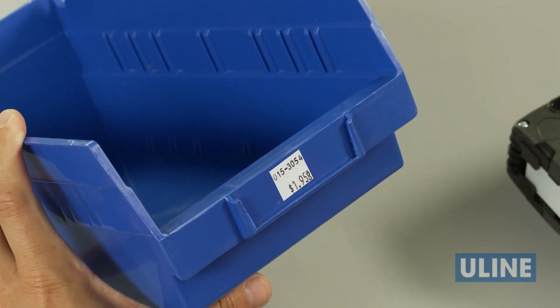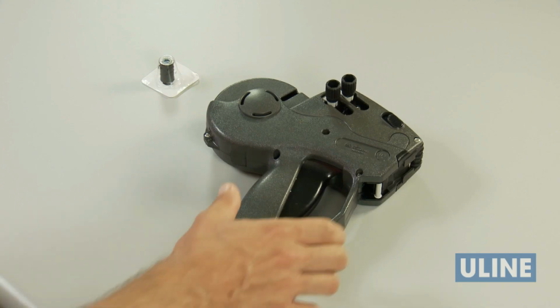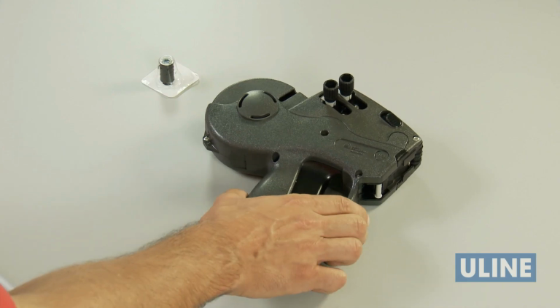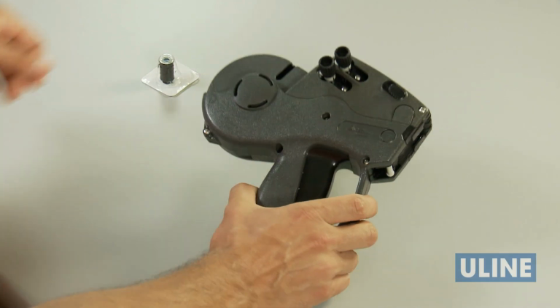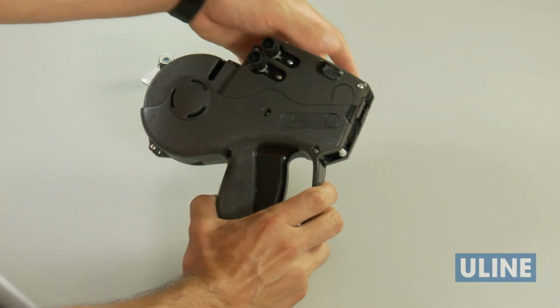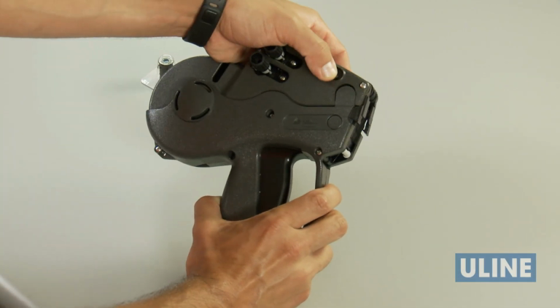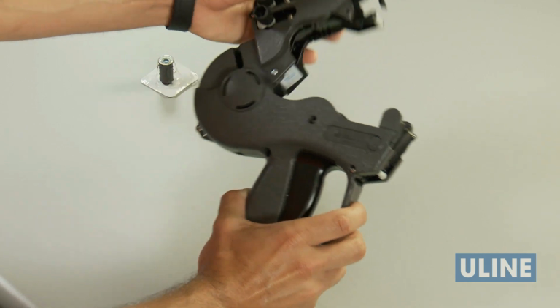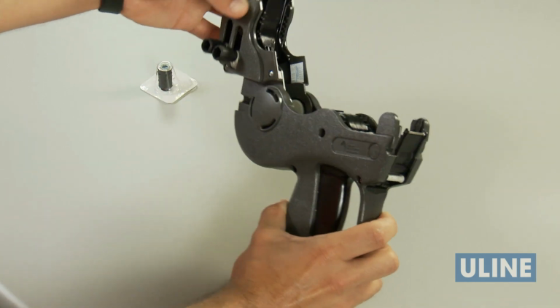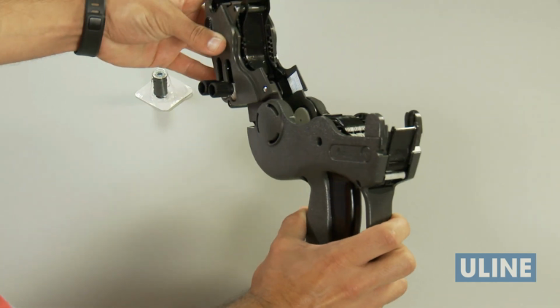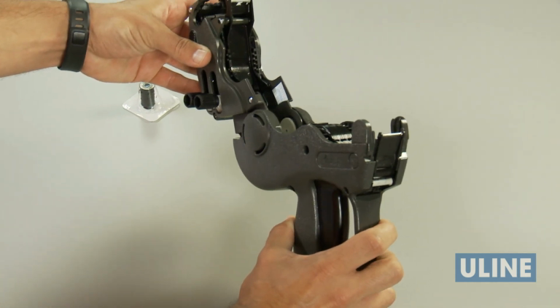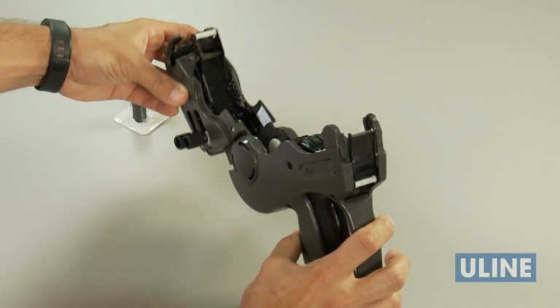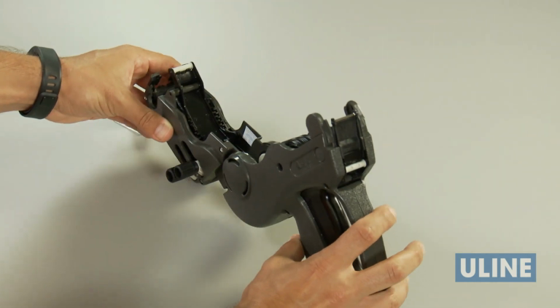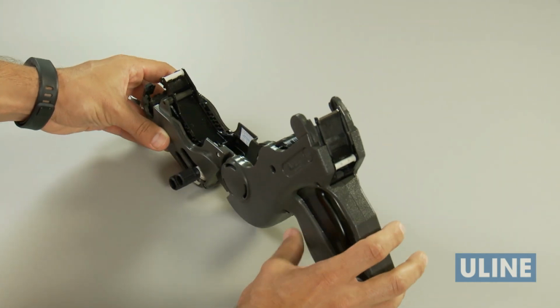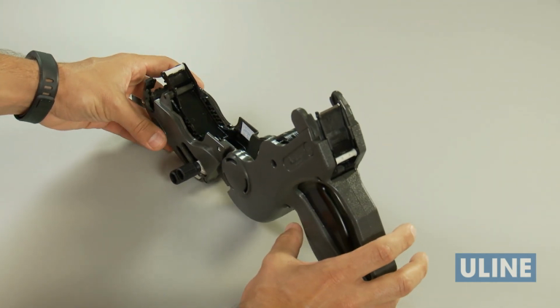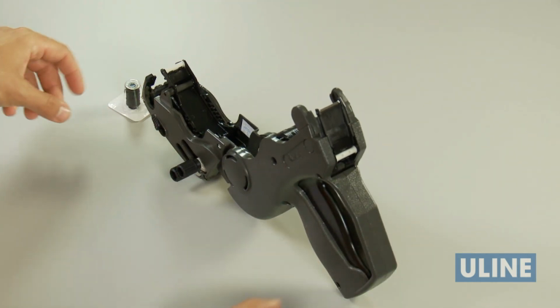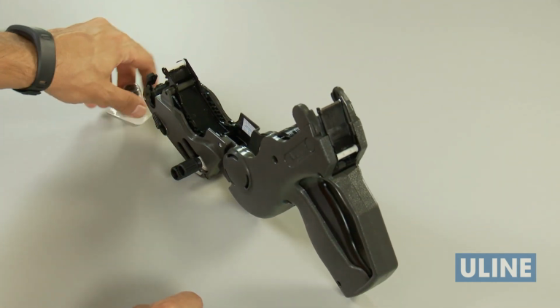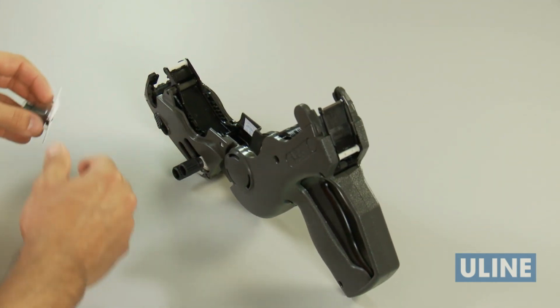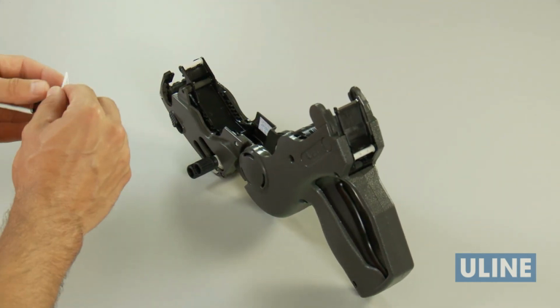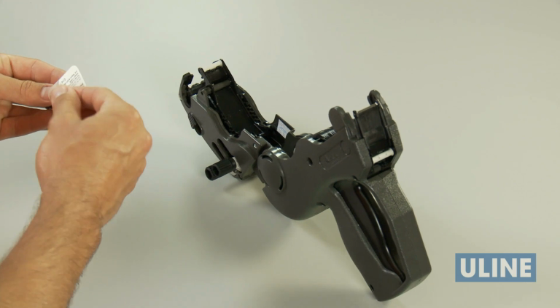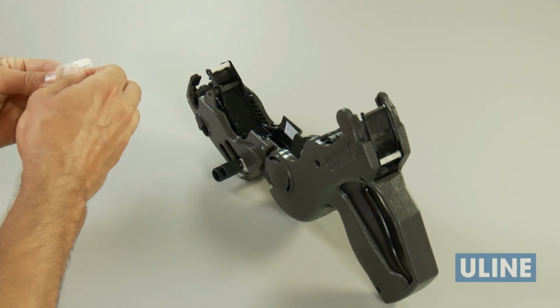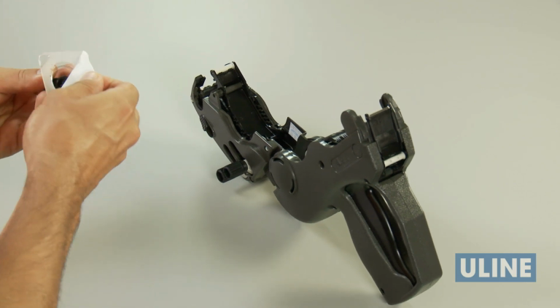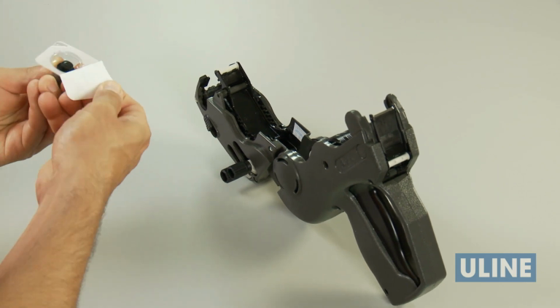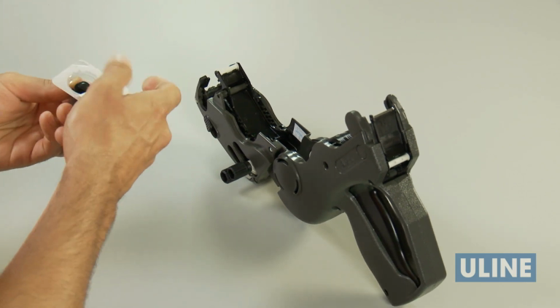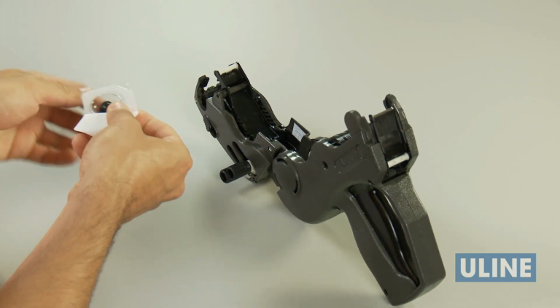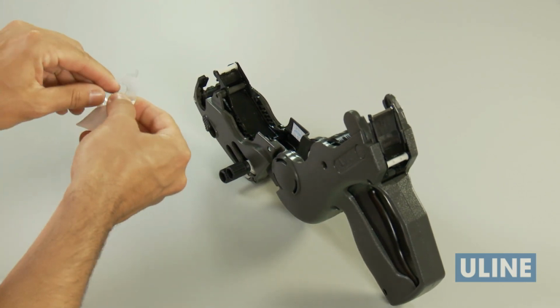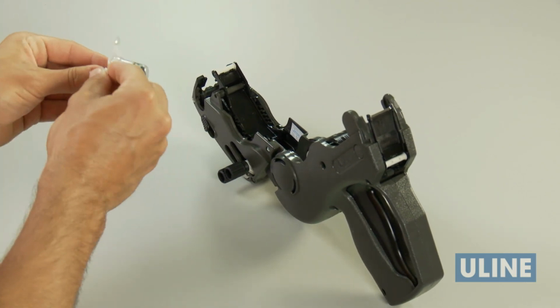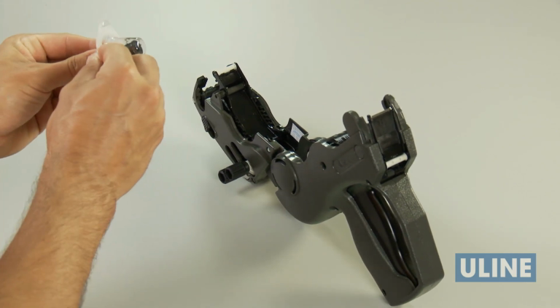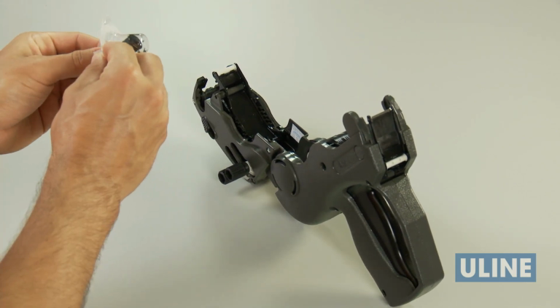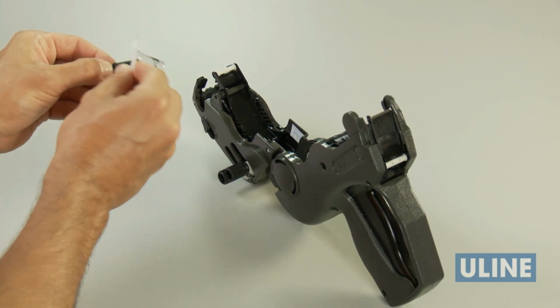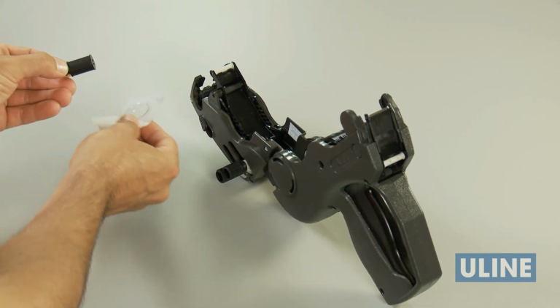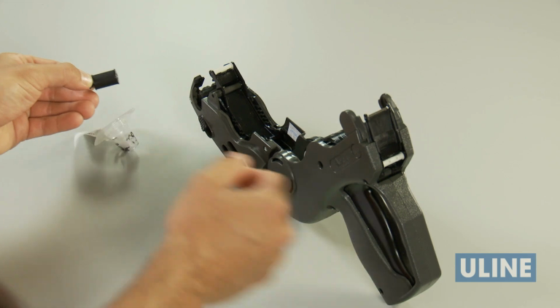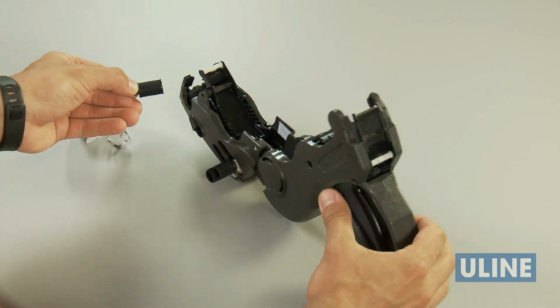To use, push the release button and open the cover completely. You'll hear it click when it's fully open. A free ink roller is included with your gun. Hold the roller by the stem and snap it into place.